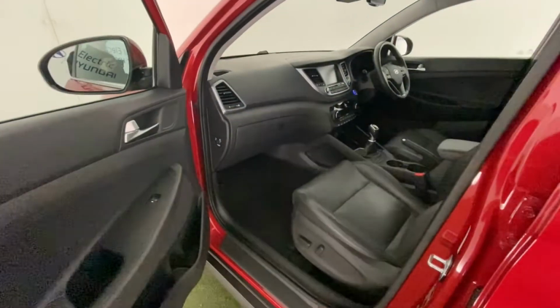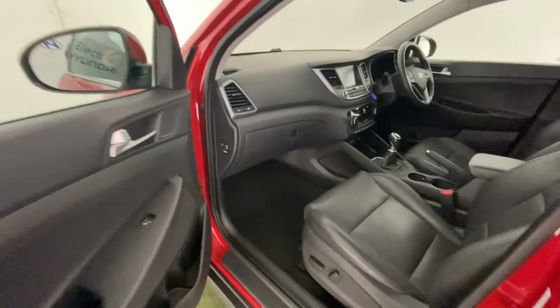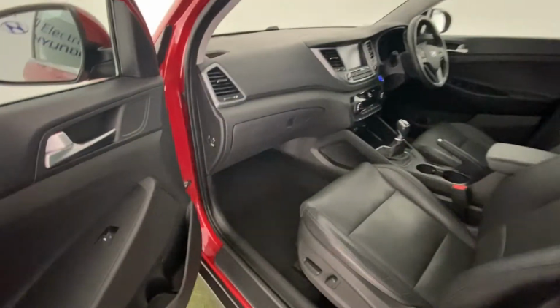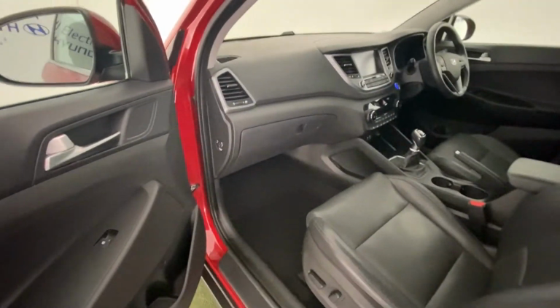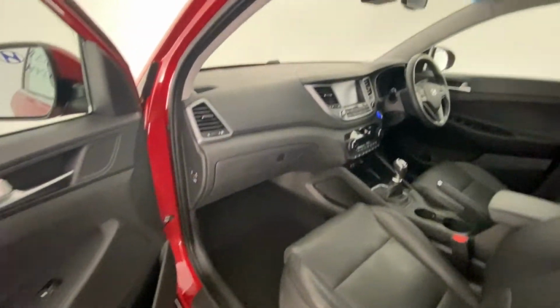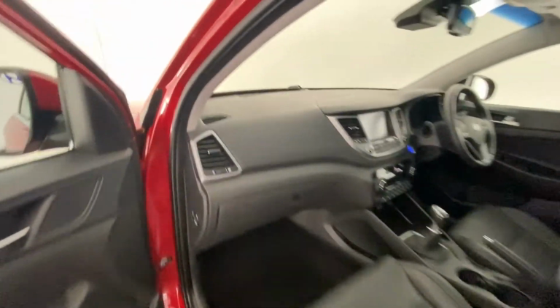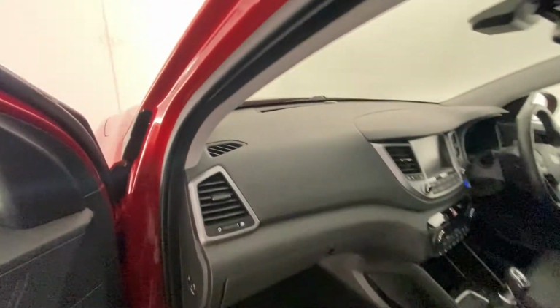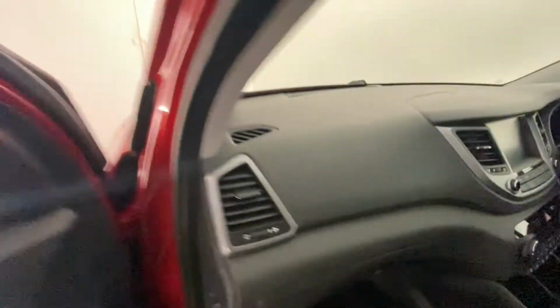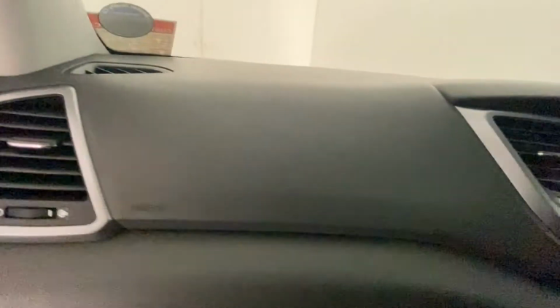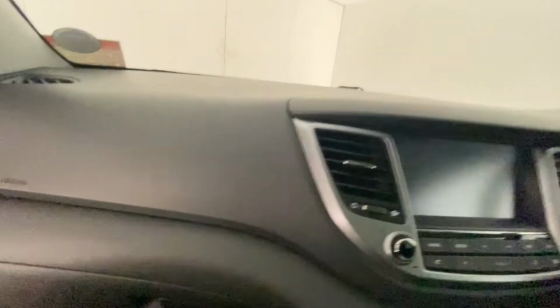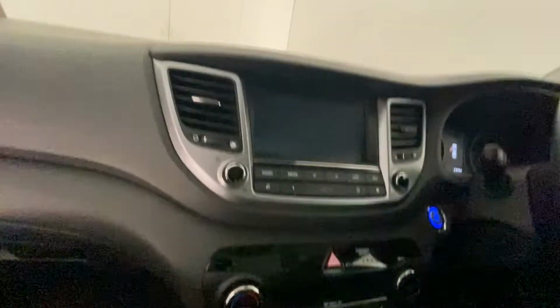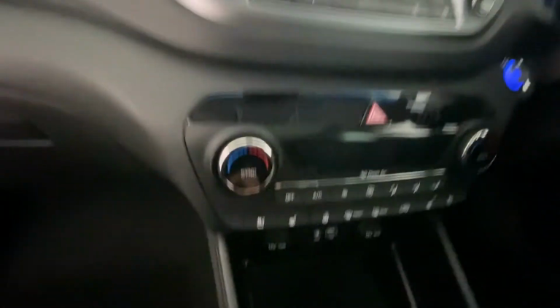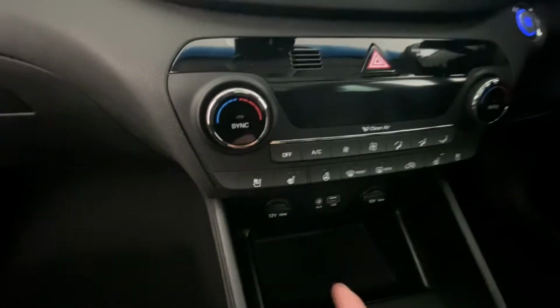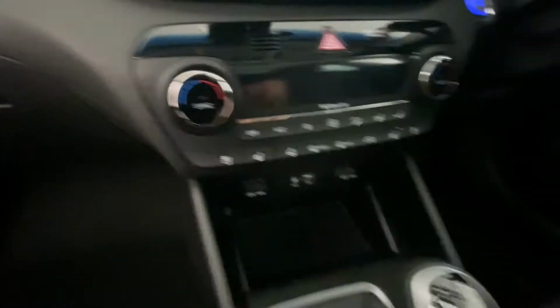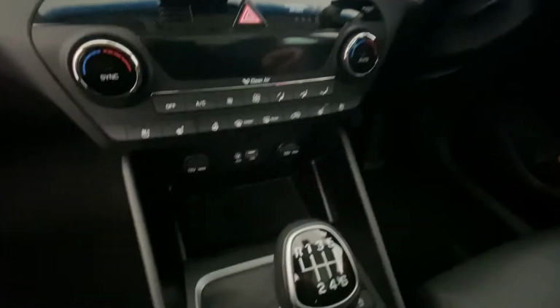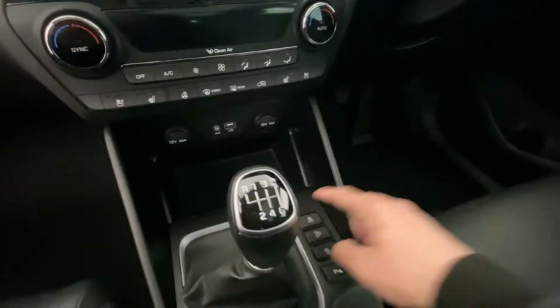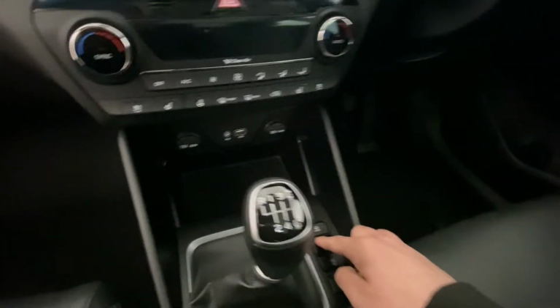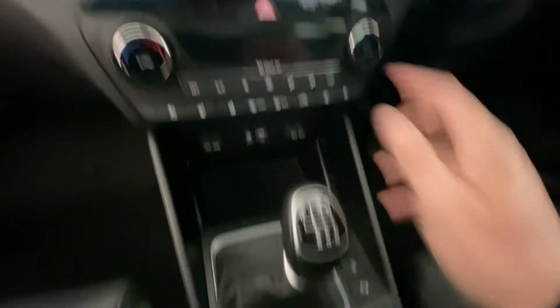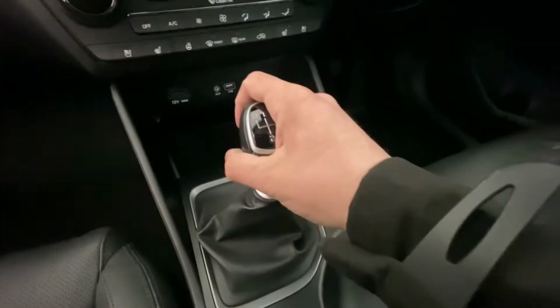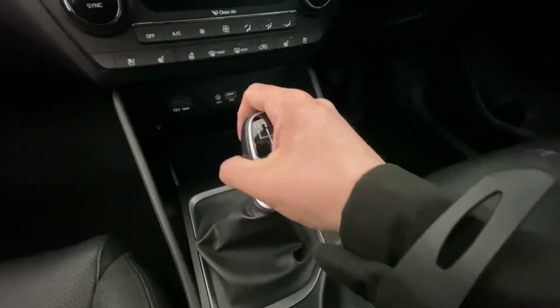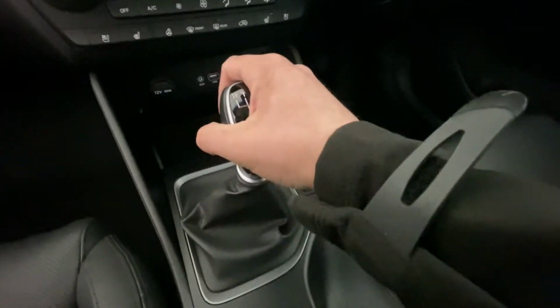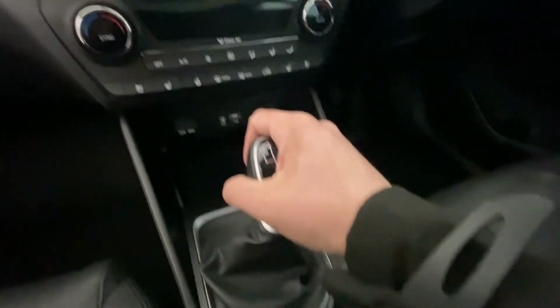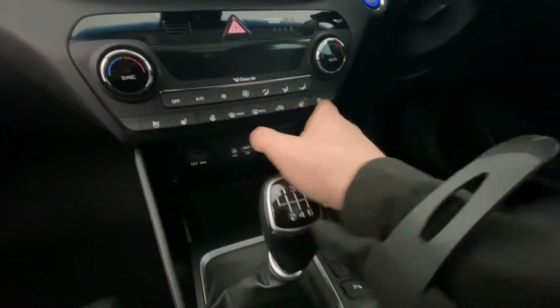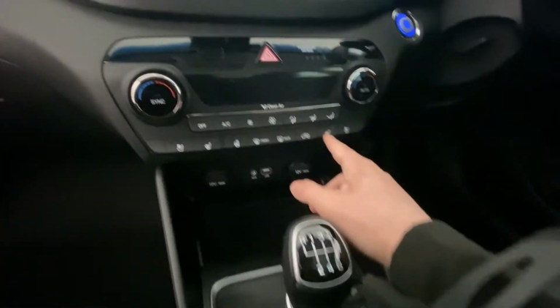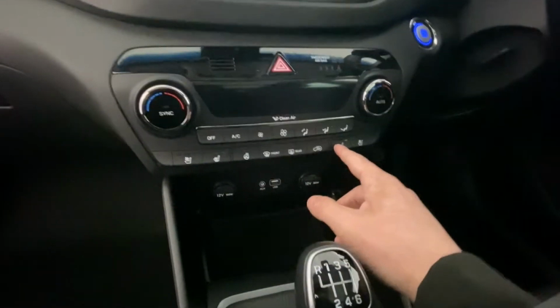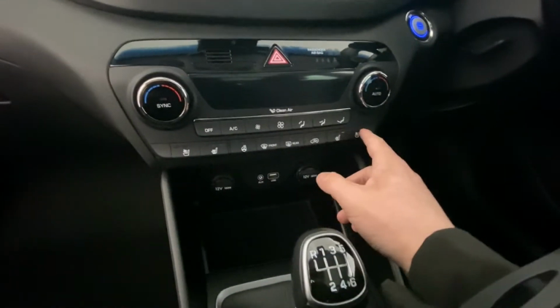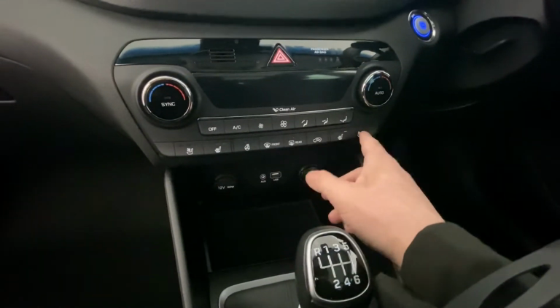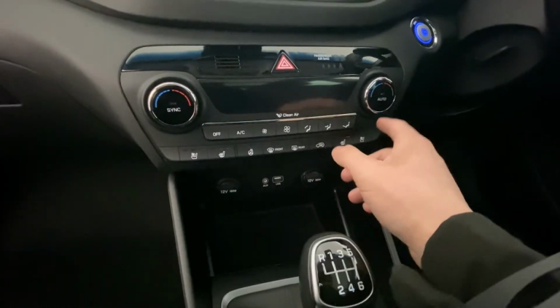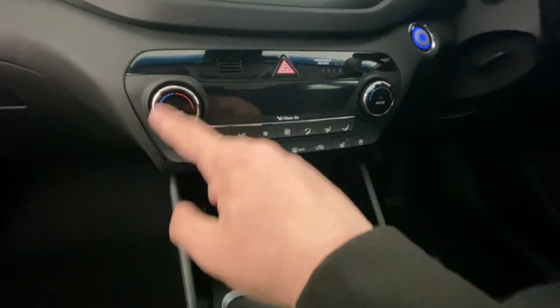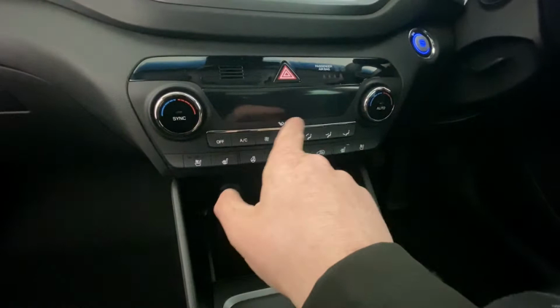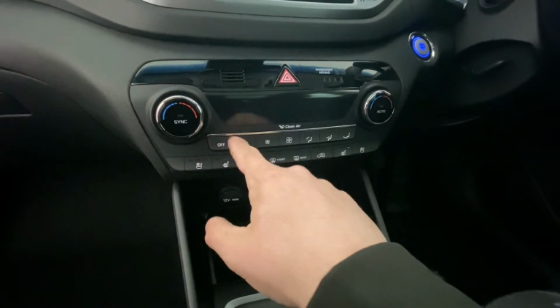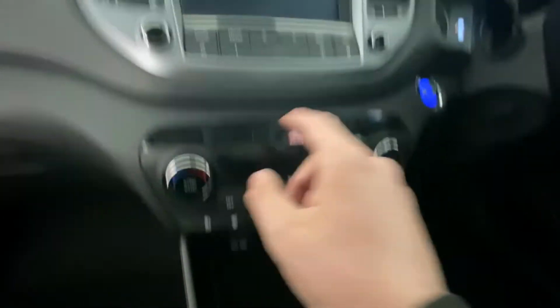There are electrically operated seats on the passenger side as well. Sitting inside, there's a USB port, and you can change the drive mode — this is a manual. It also has heated seats in the front, as well as a cool-down feature, climate control, and air conditioning.